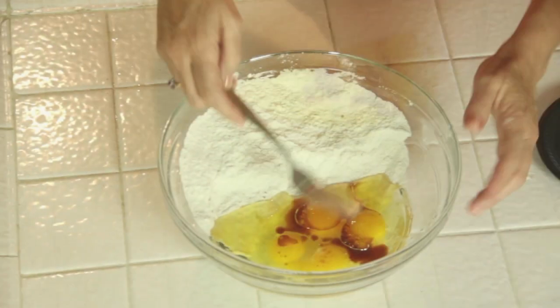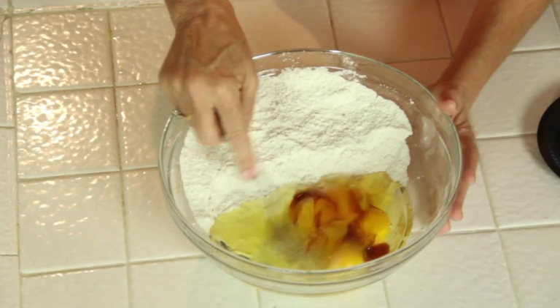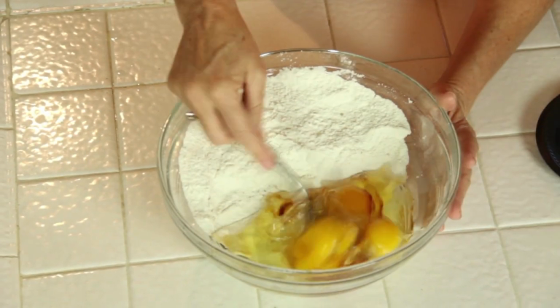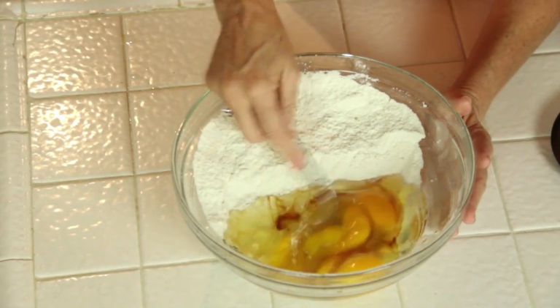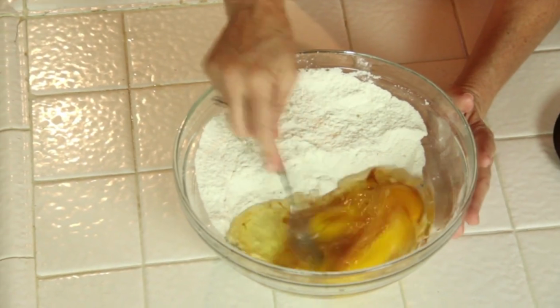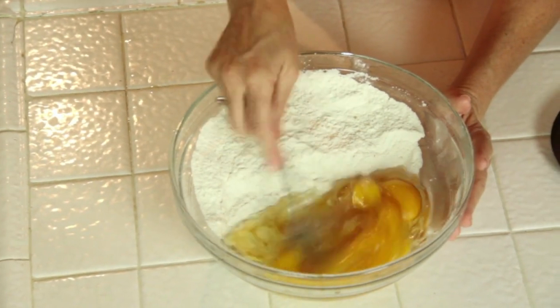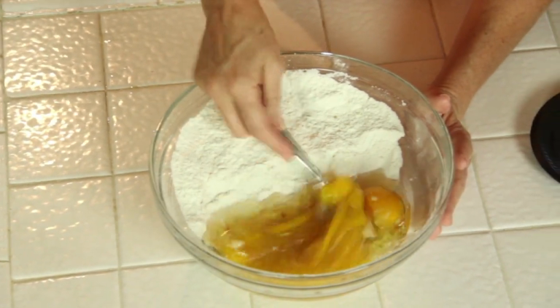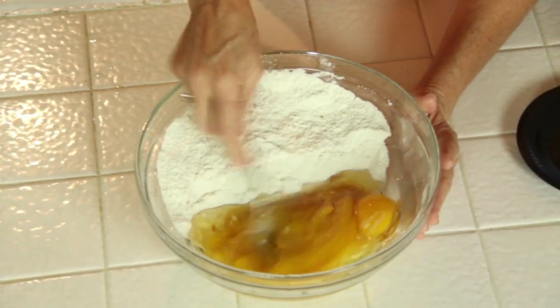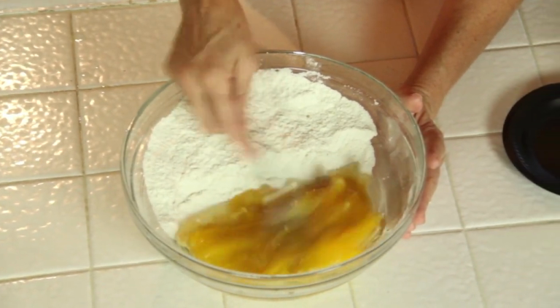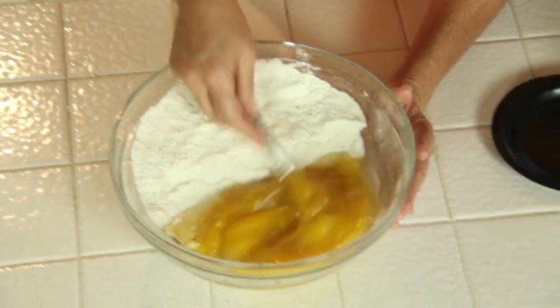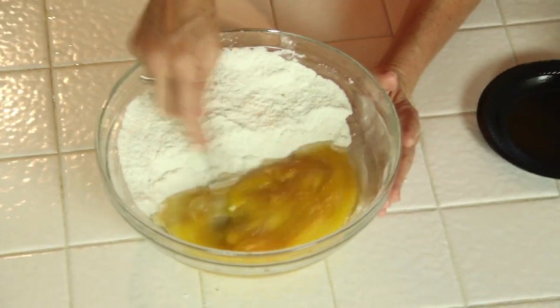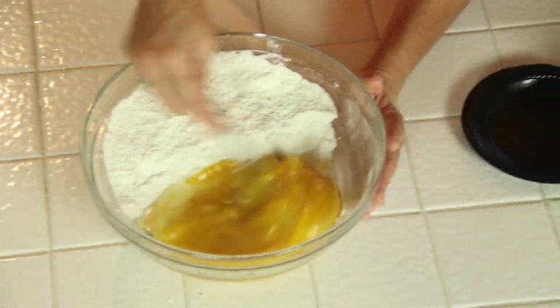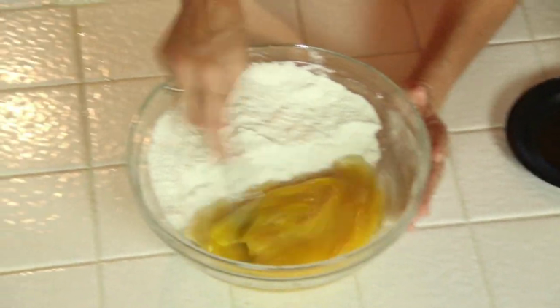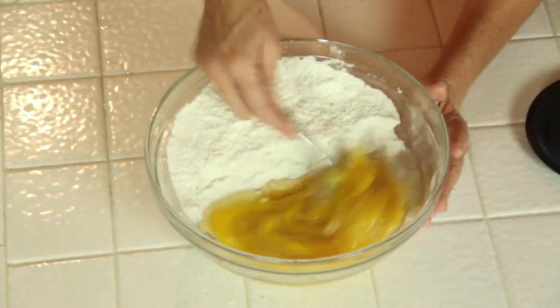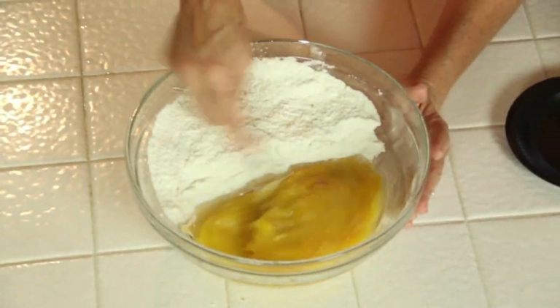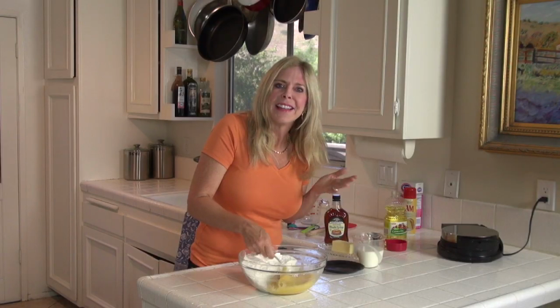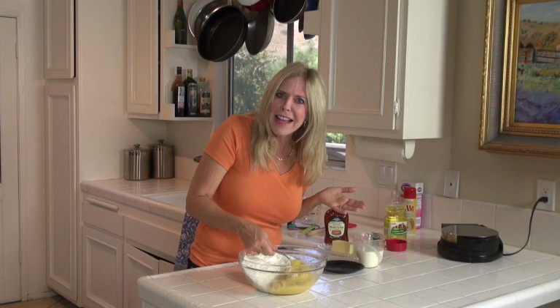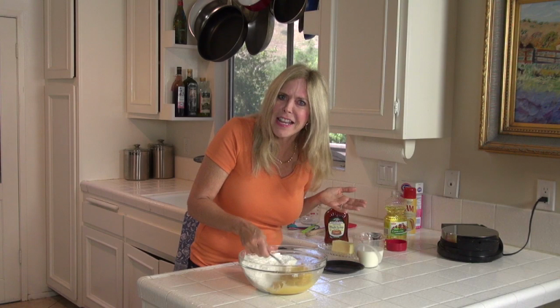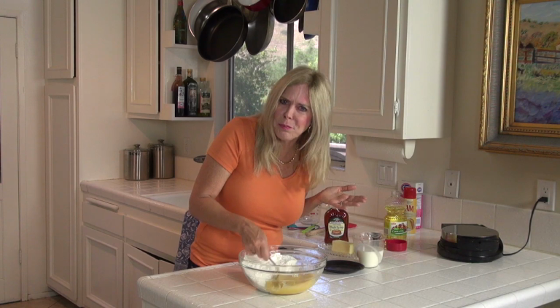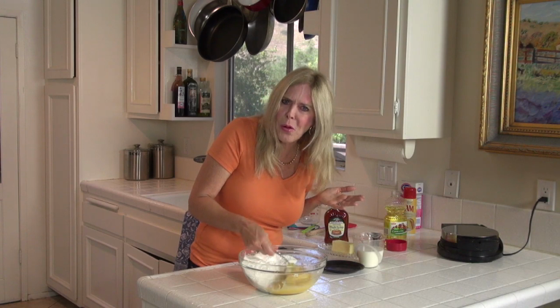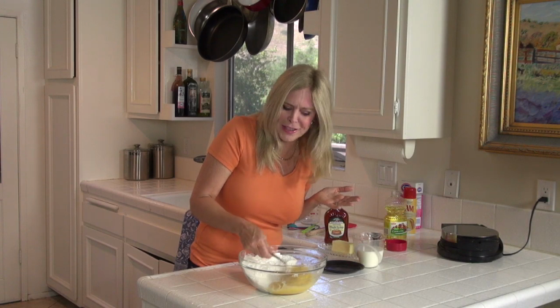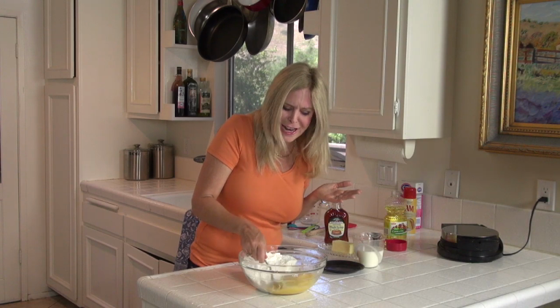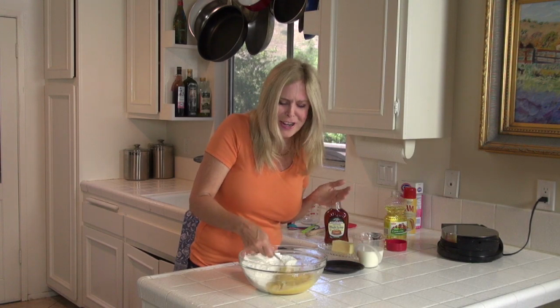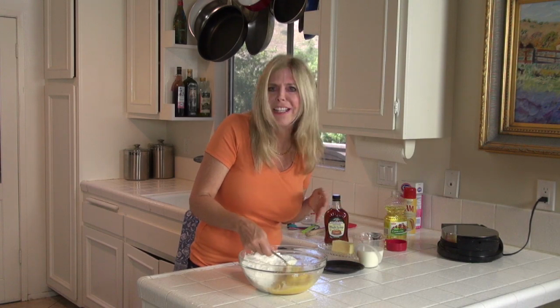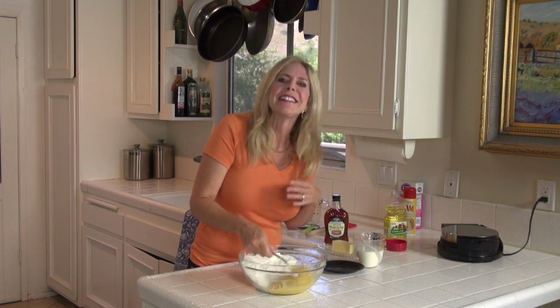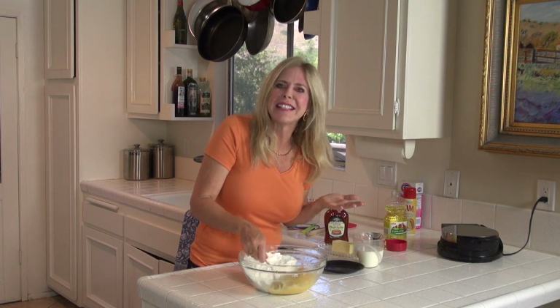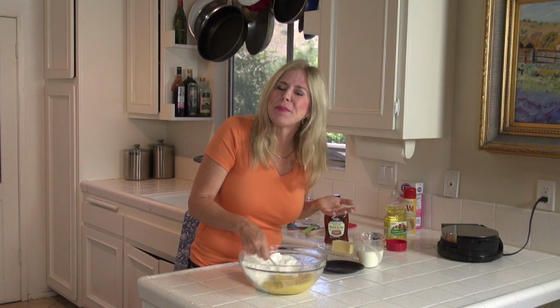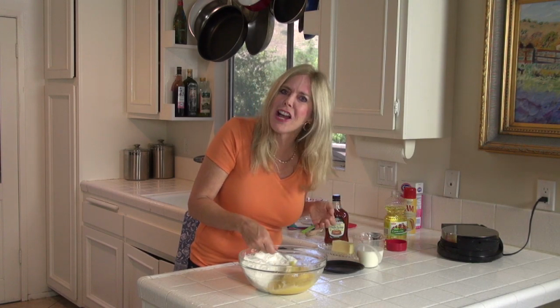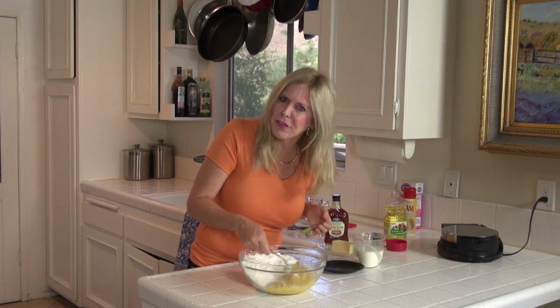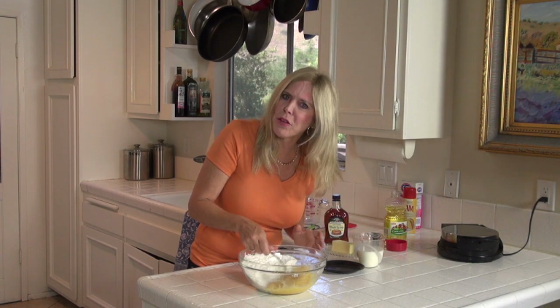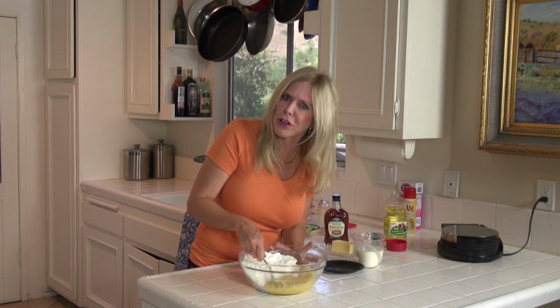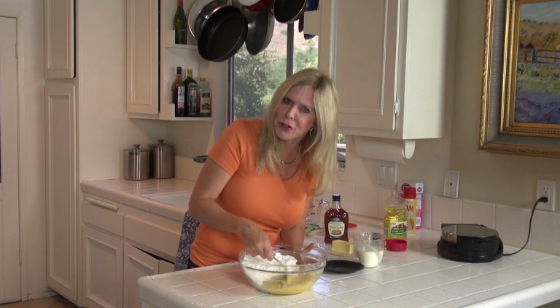Now let's stir up our wet ingredients. That saved a bowl — isn't that great? Cleanup is not my favorite part of cooking.